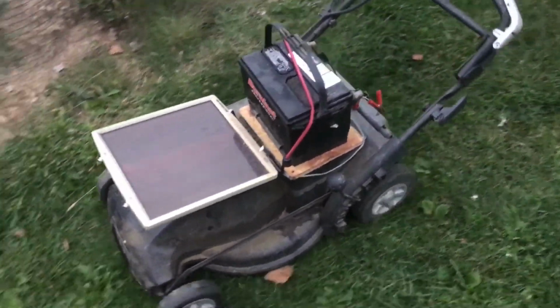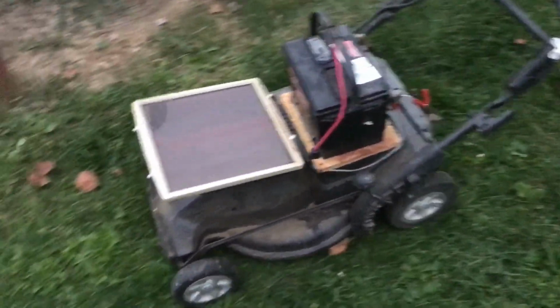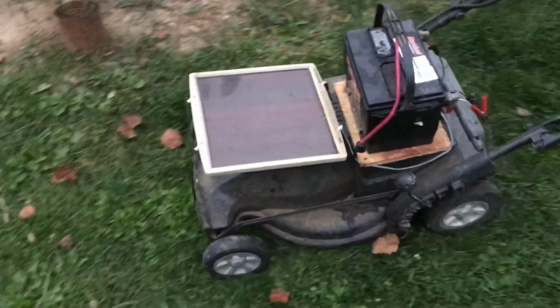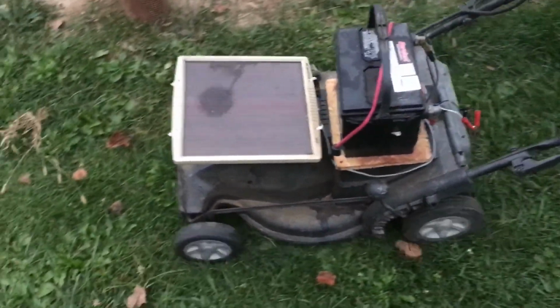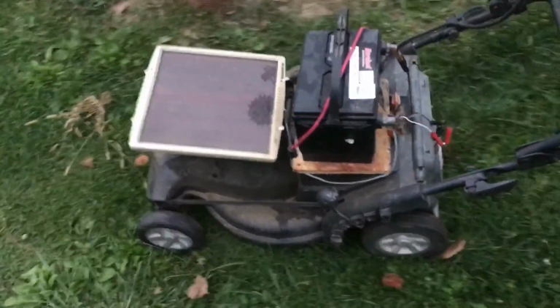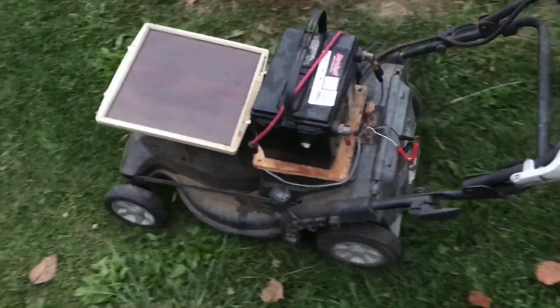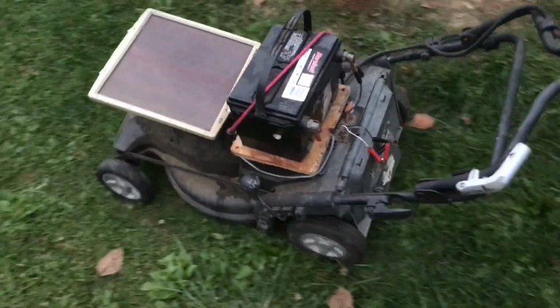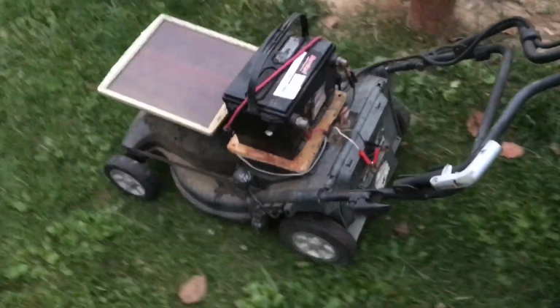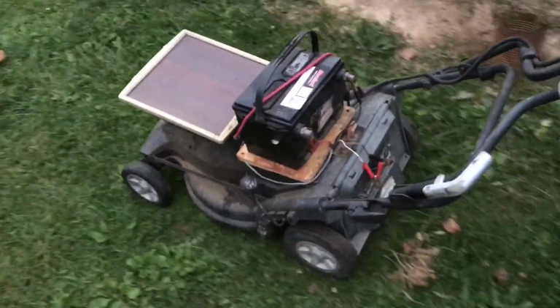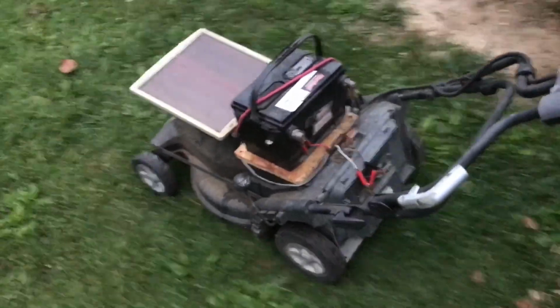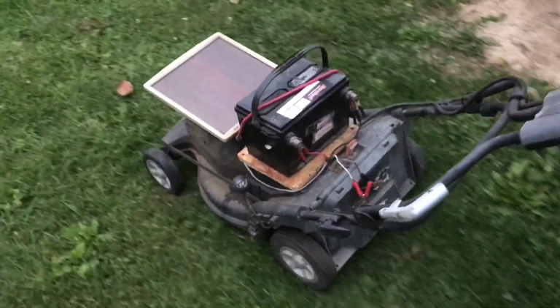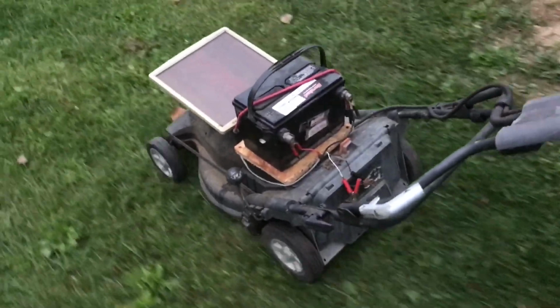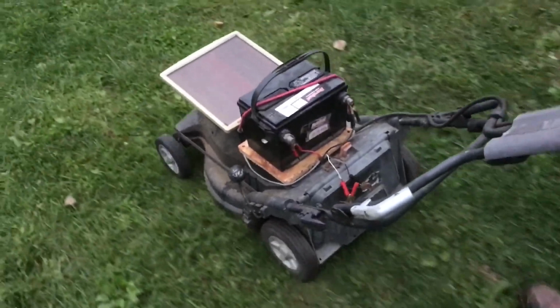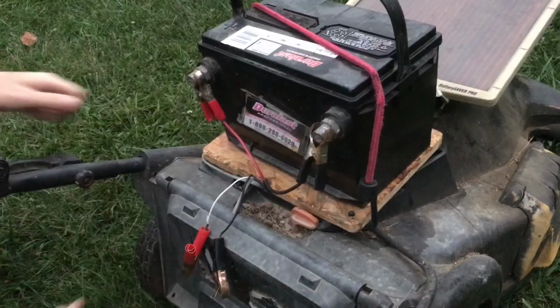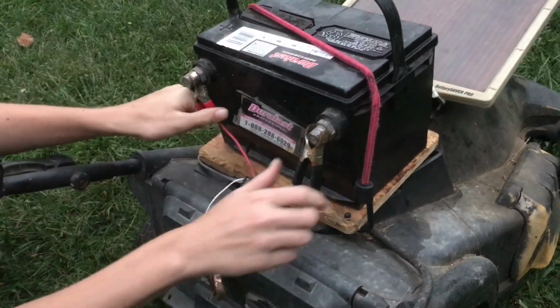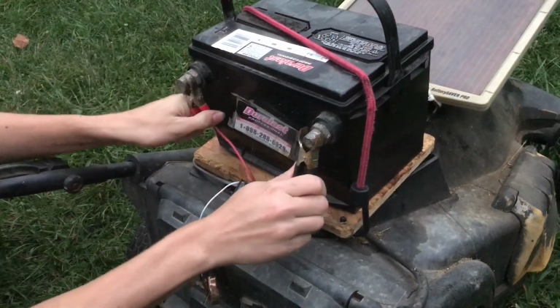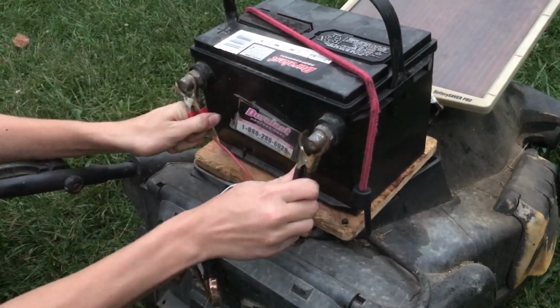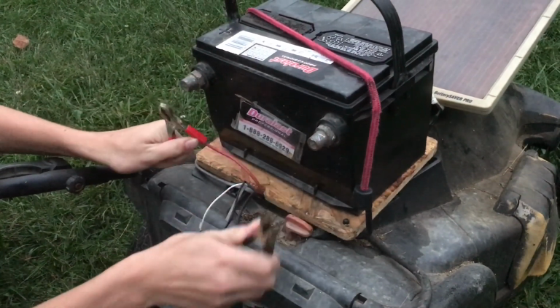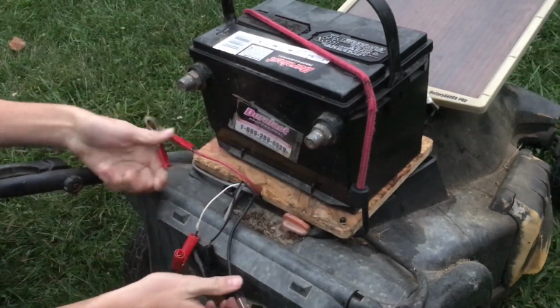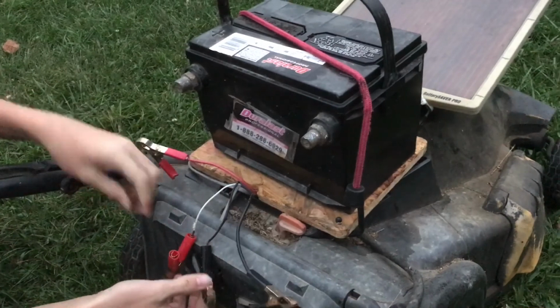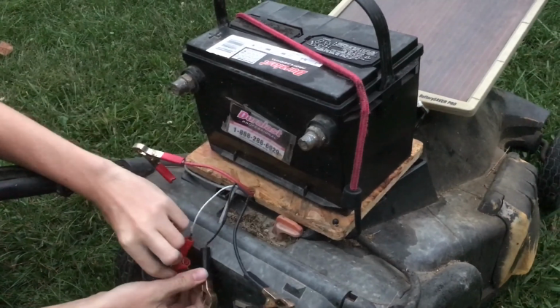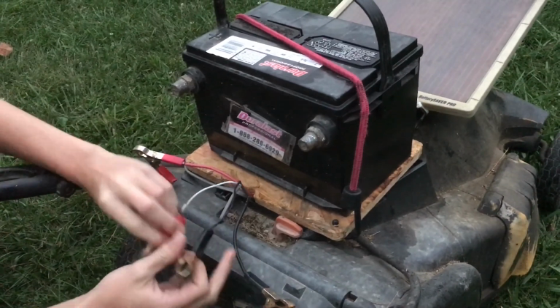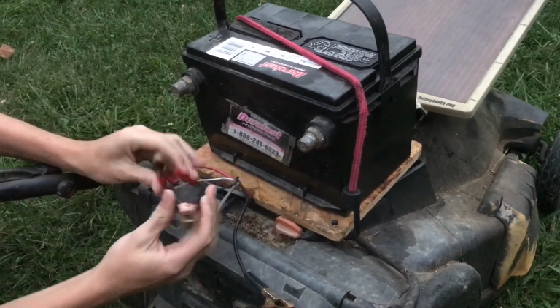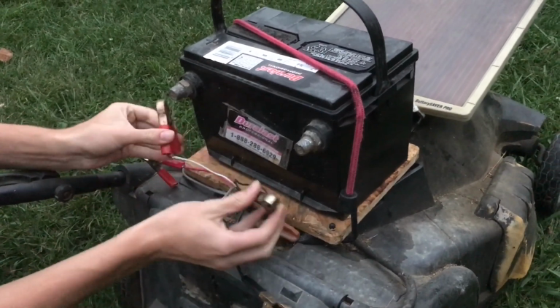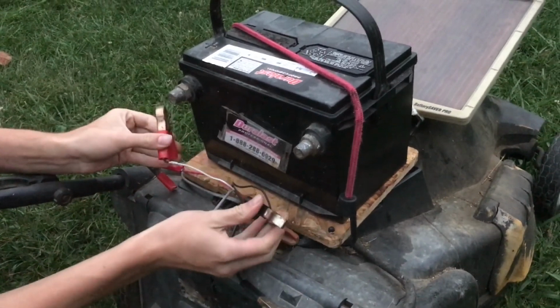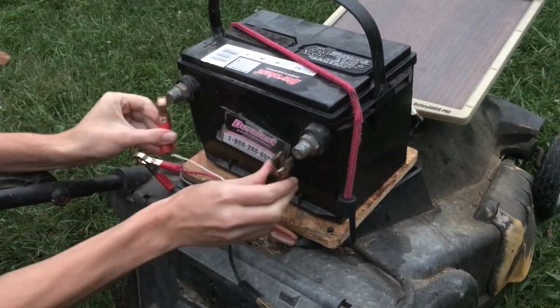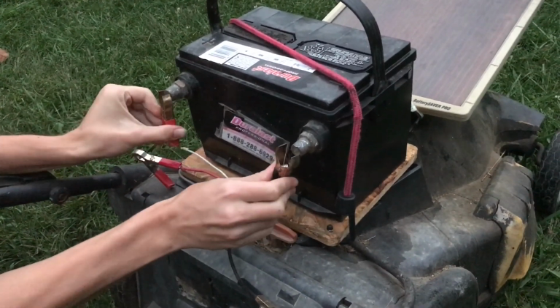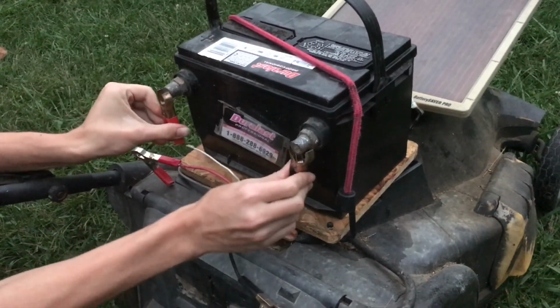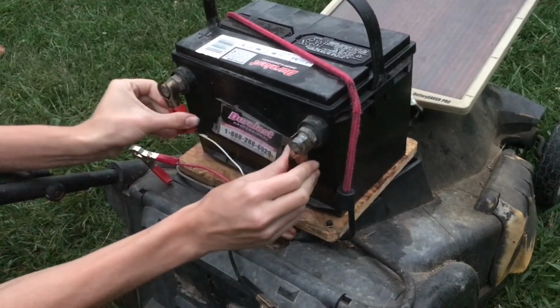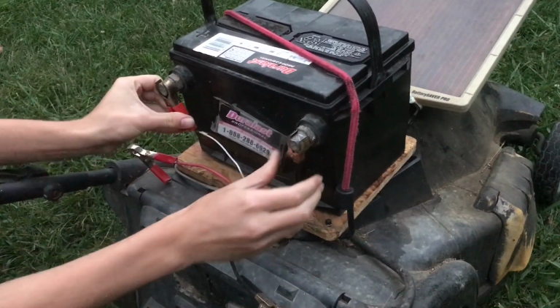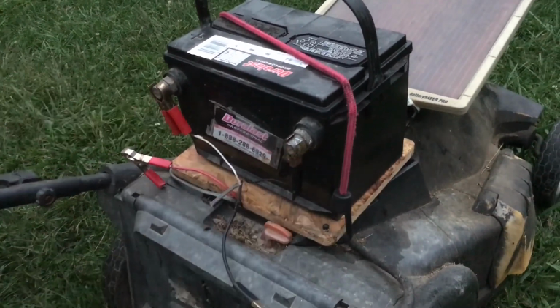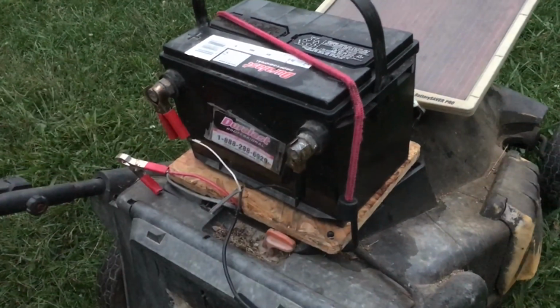Let's go ahead and cut some grass. Once you're done cutting, just go ahead and switch out the alligator clips from the battery back to the solar panel and just let it sit in the yard and soak up the sun.